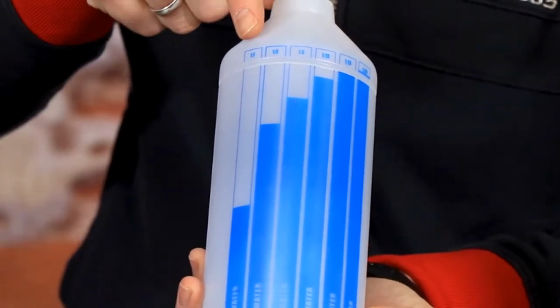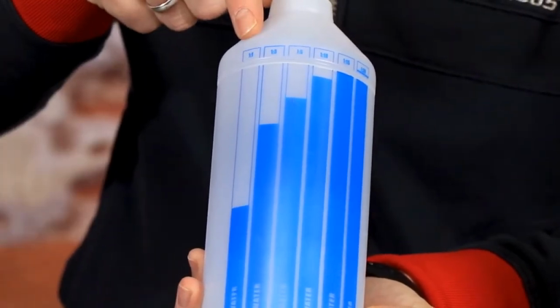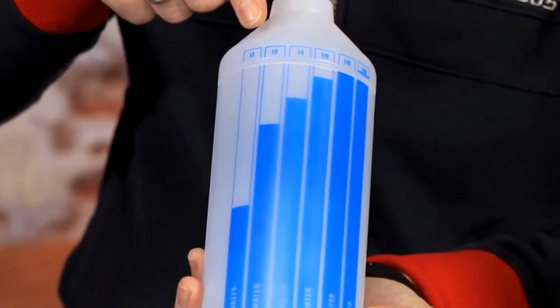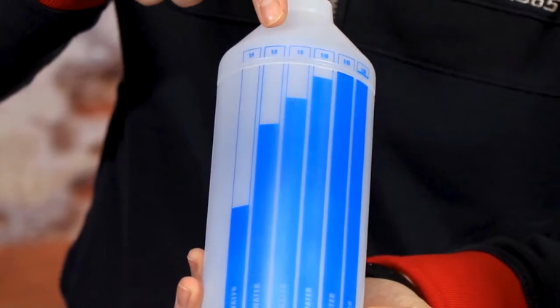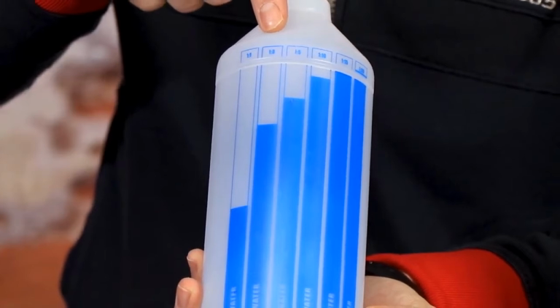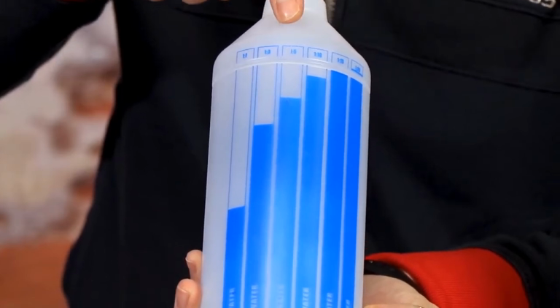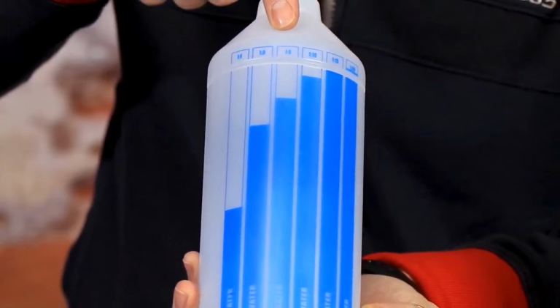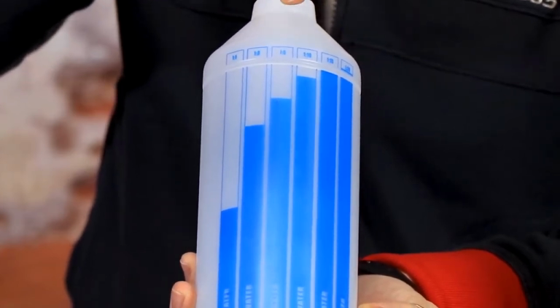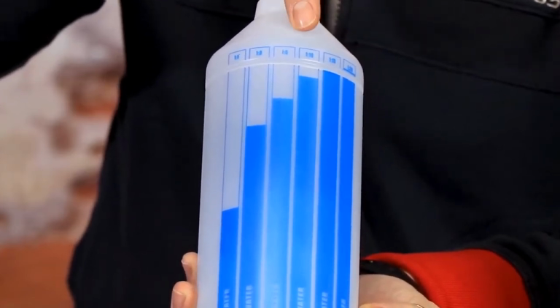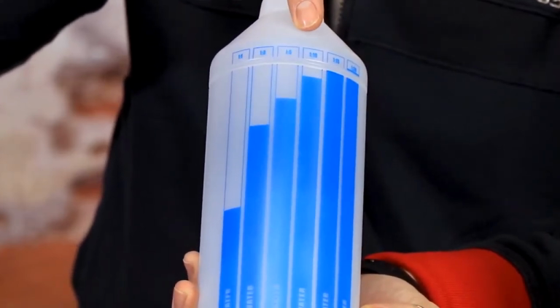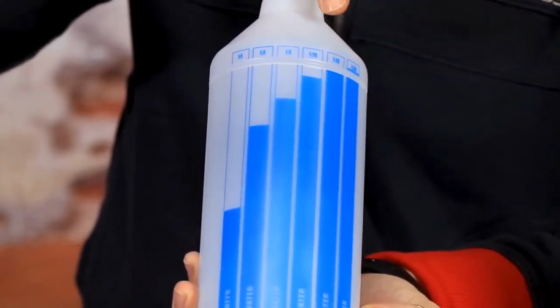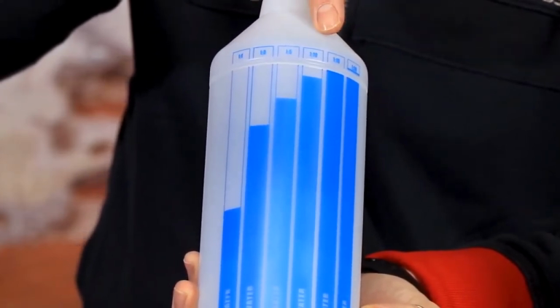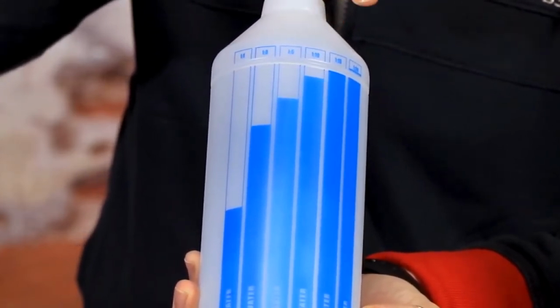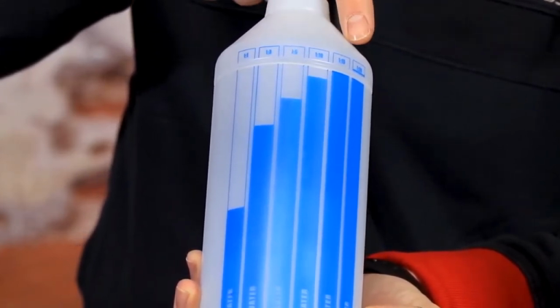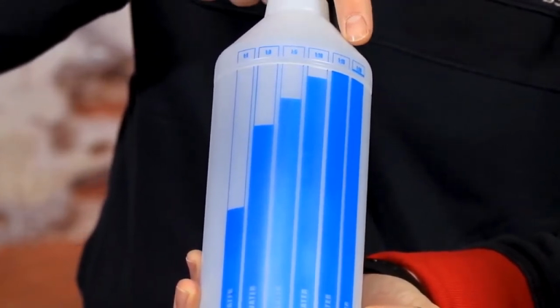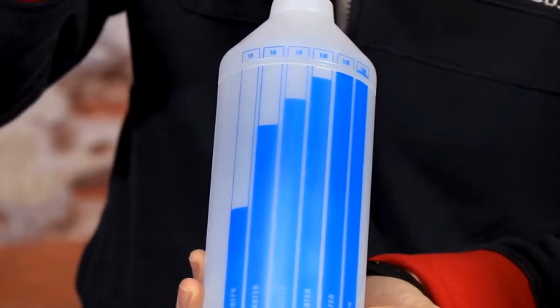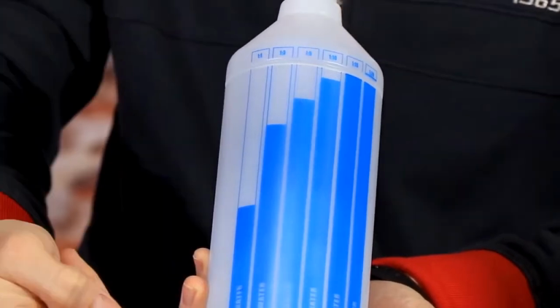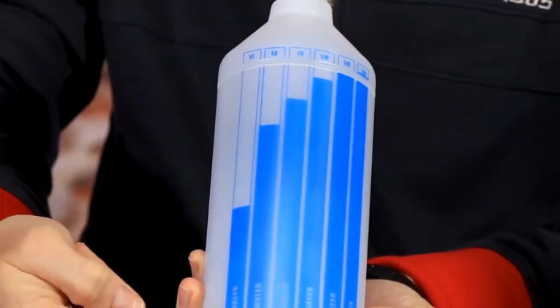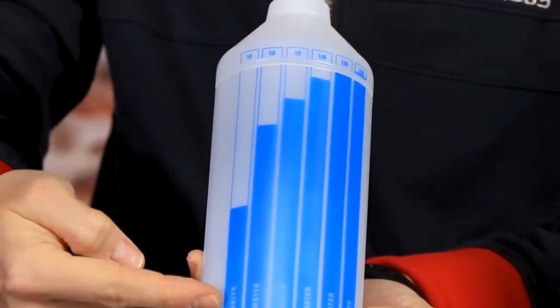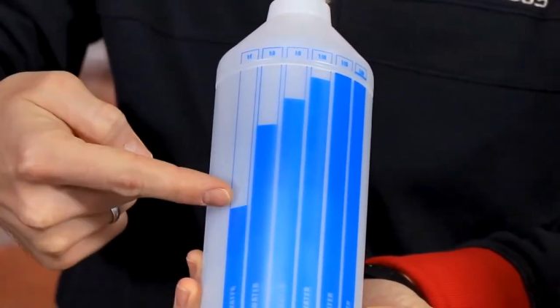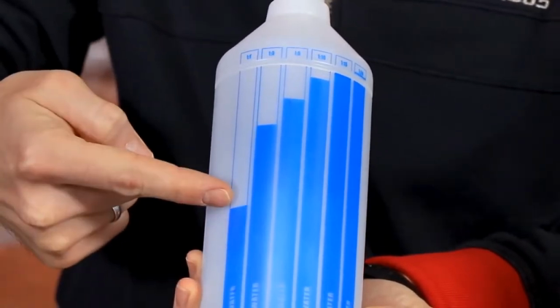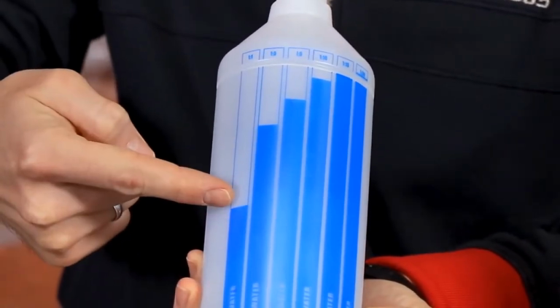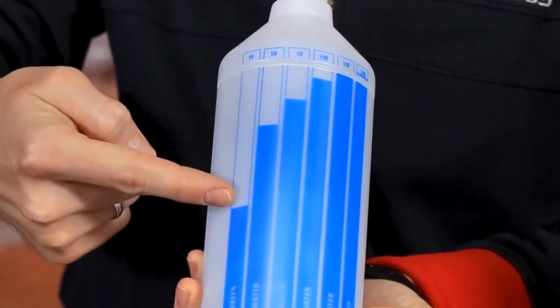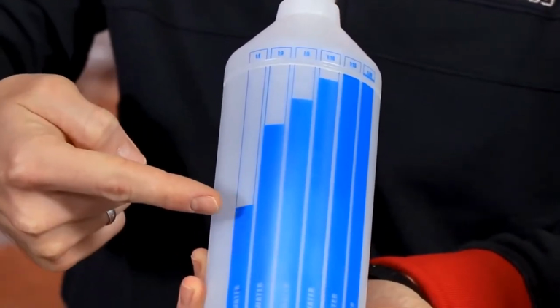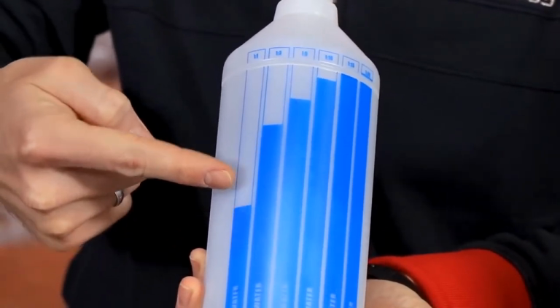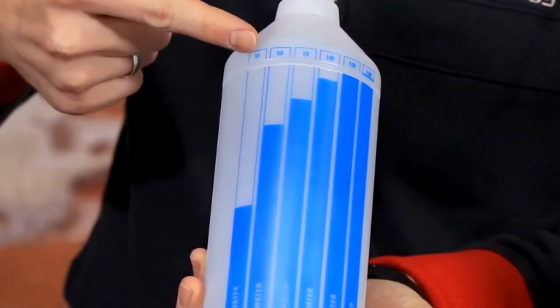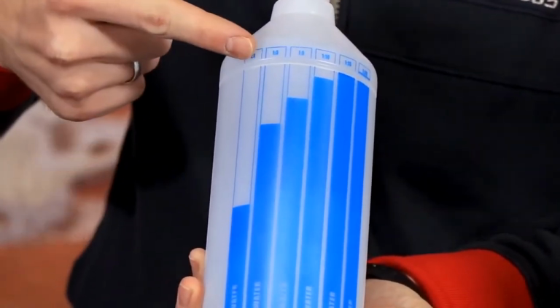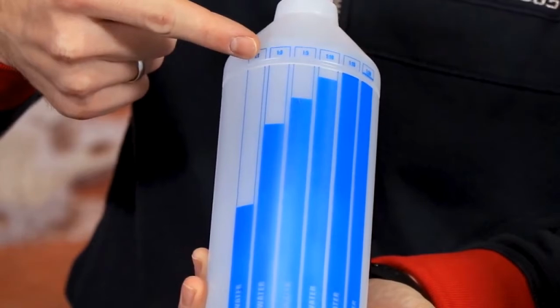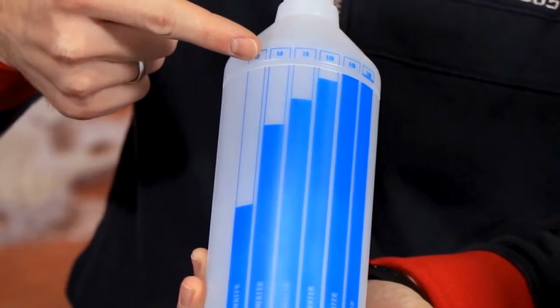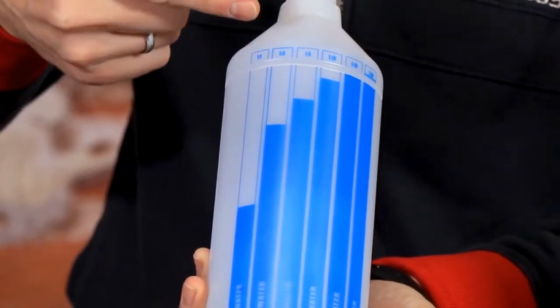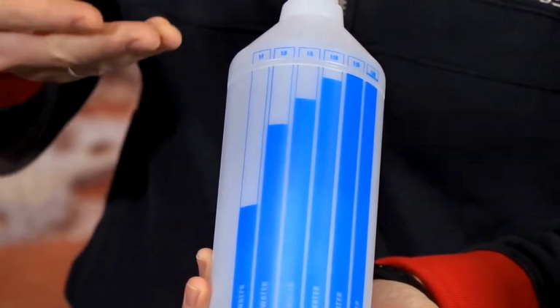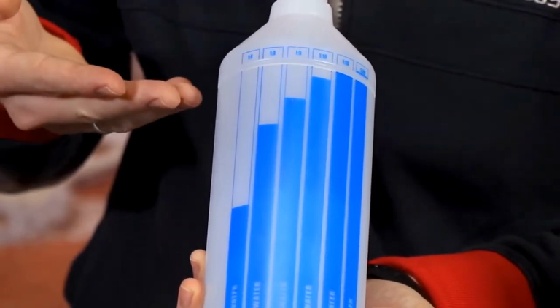The available dilution markings are 1-to-1, 1-to-3, 1-to-5, 1-to-10, 1-to-15, and 1-to-20. The graphics indicate how much water to pour, then complete the filling with the desired product. You will easily and quickly get the desired dilution.